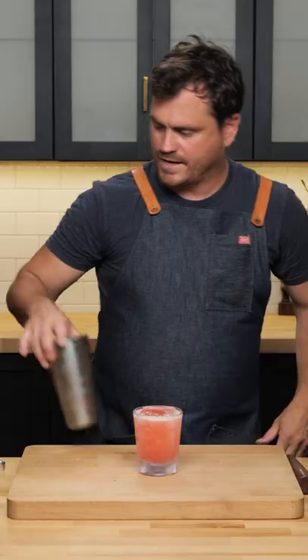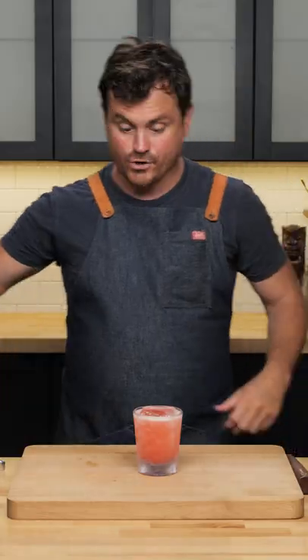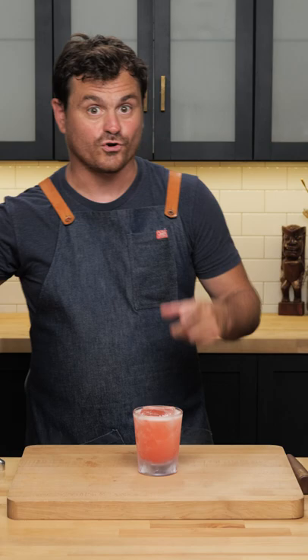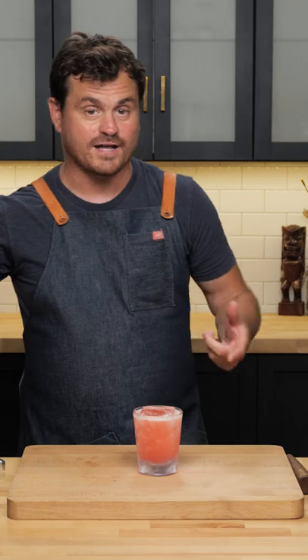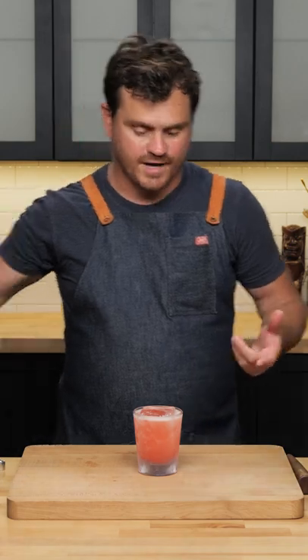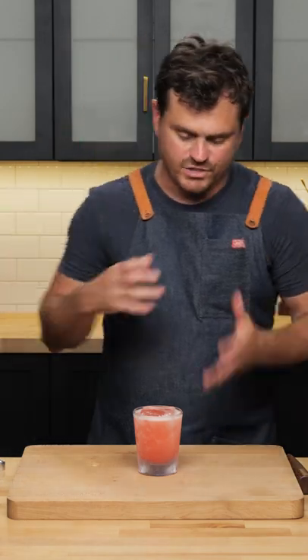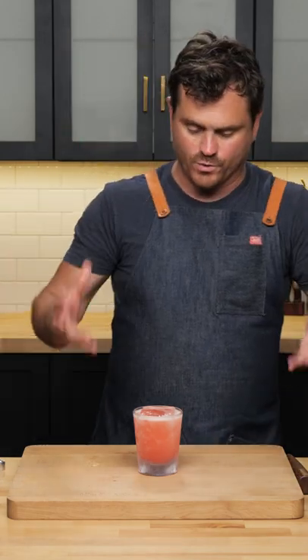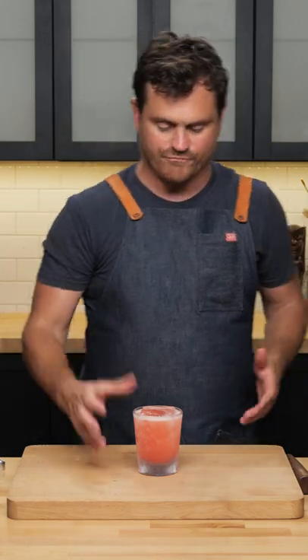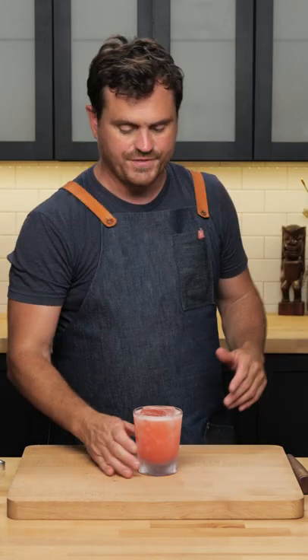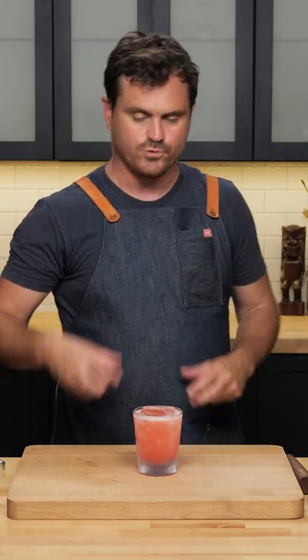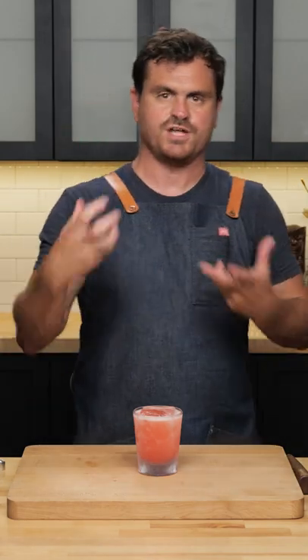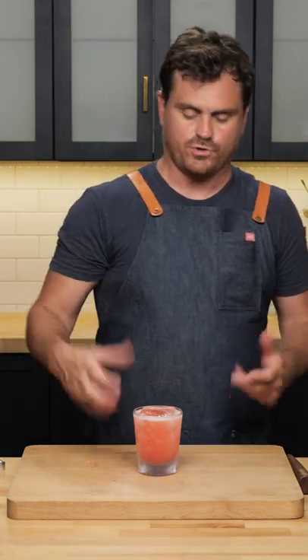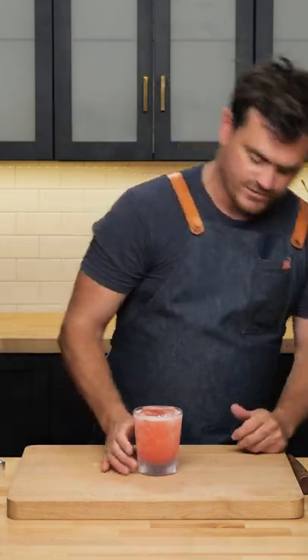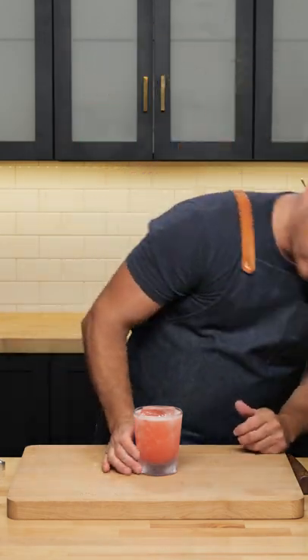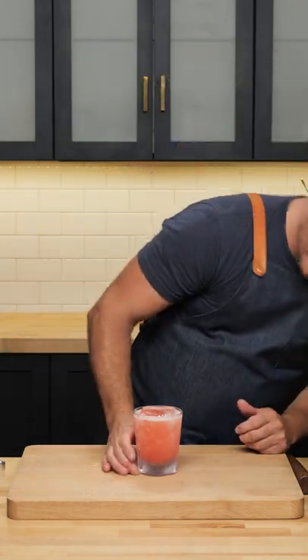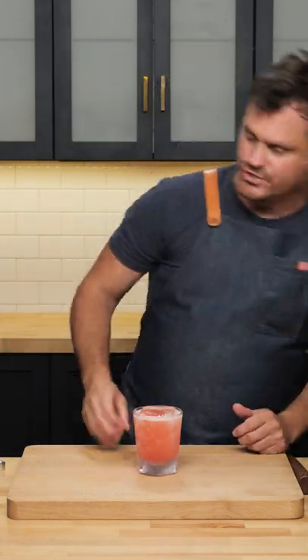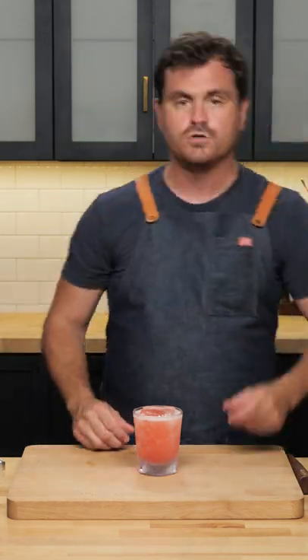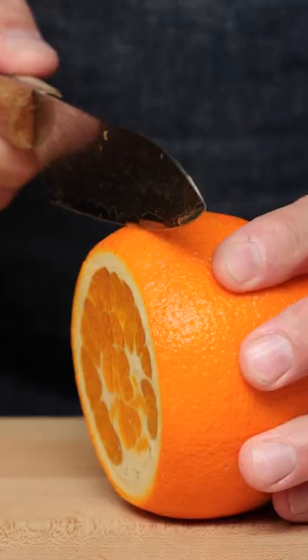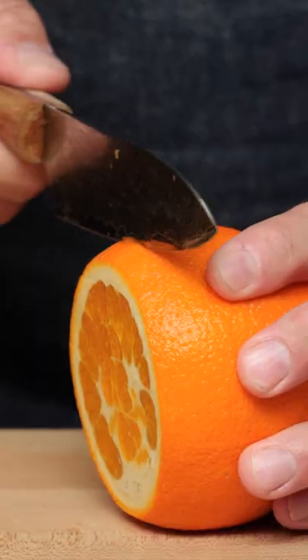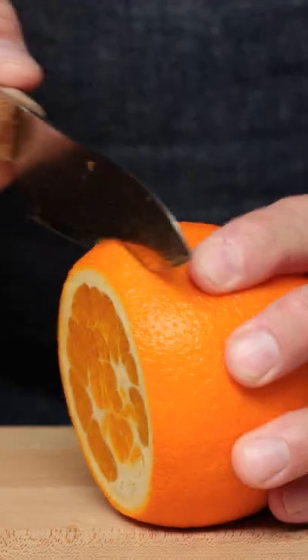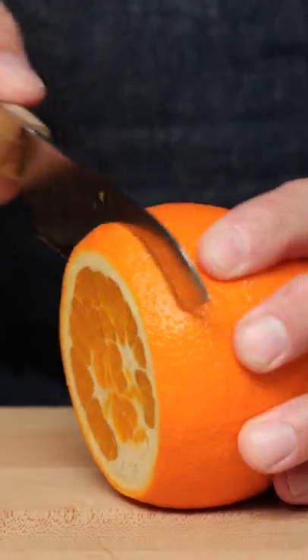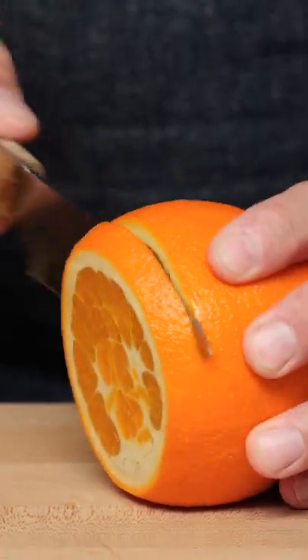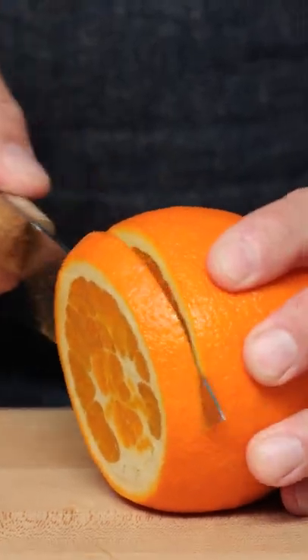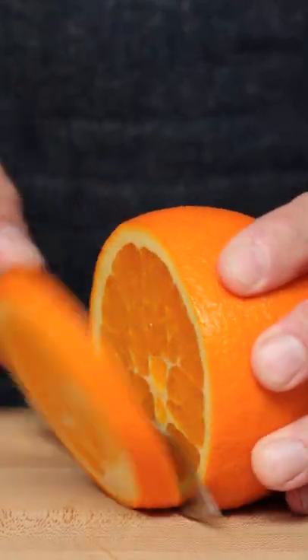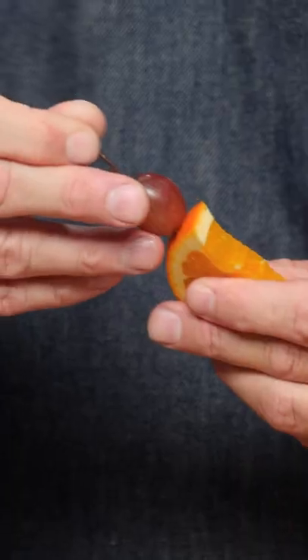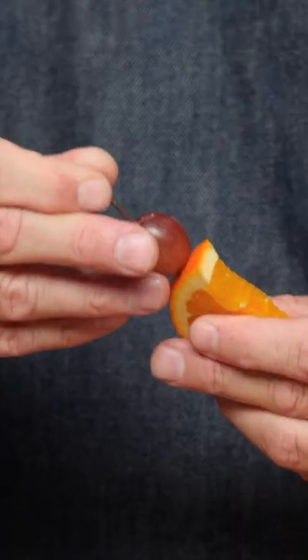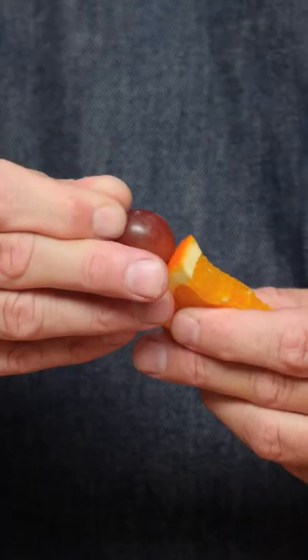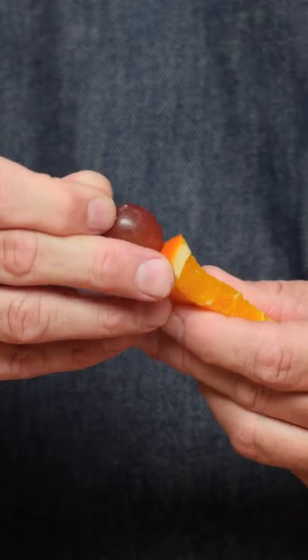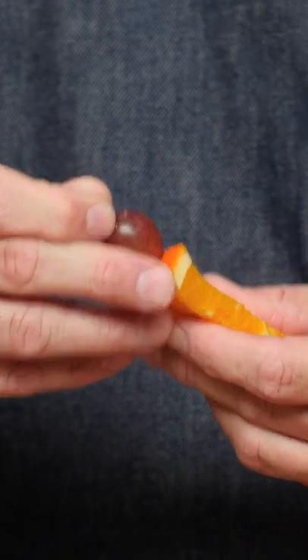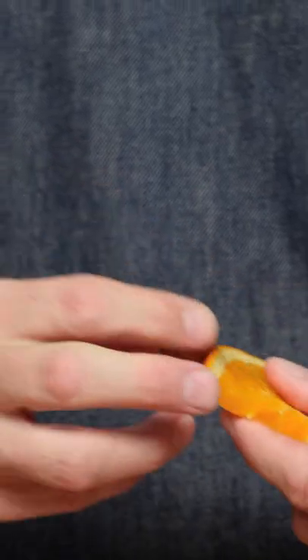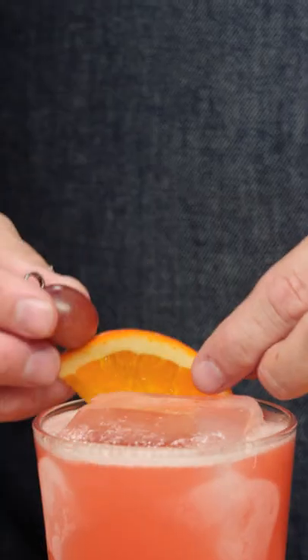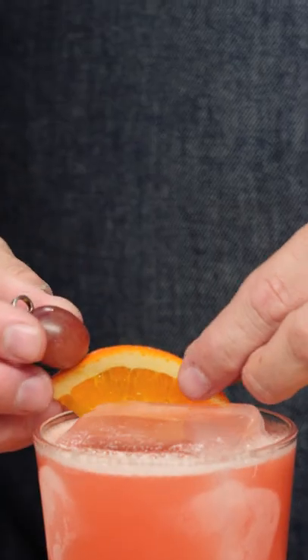I heard a little cracking in my ice, and if you want to avoid that, you can temper your ice first, which I did not do. I'm going to take an orange wedge and pick a grape onto it like so.